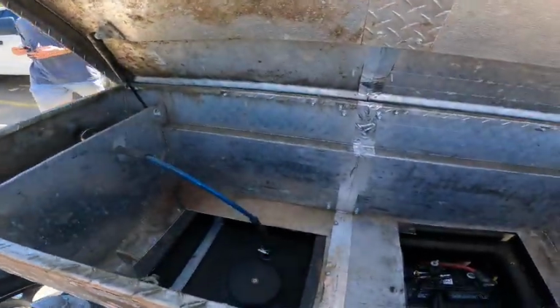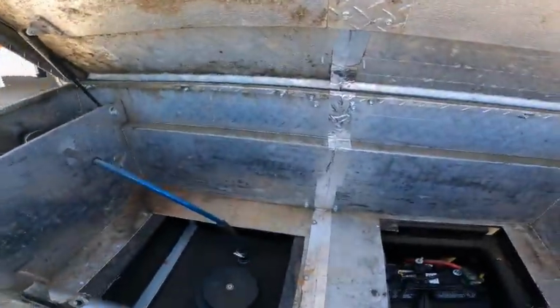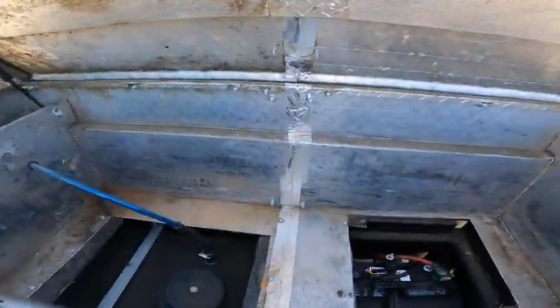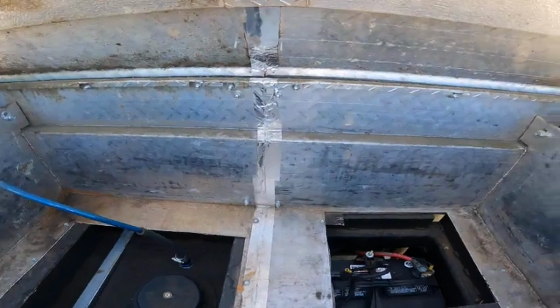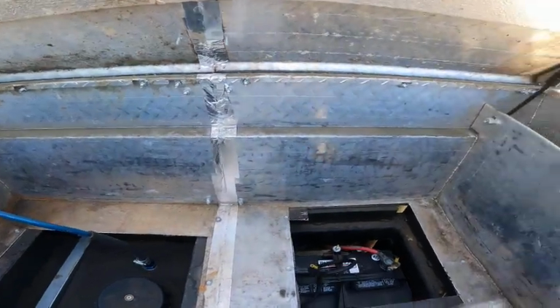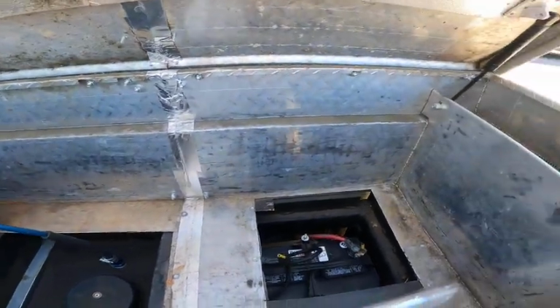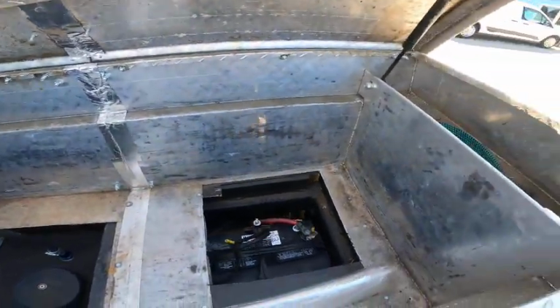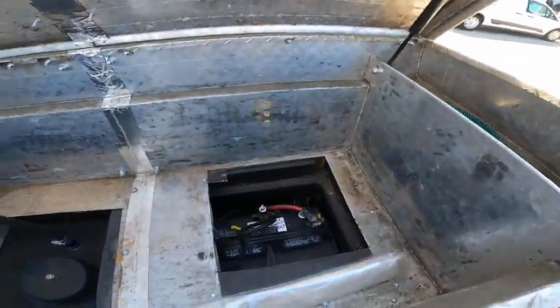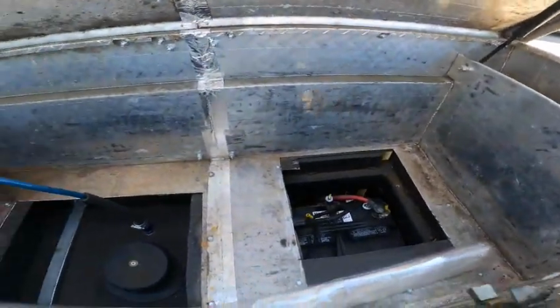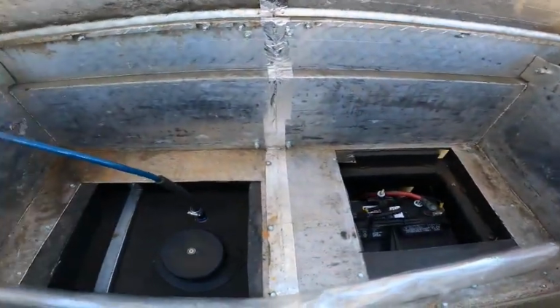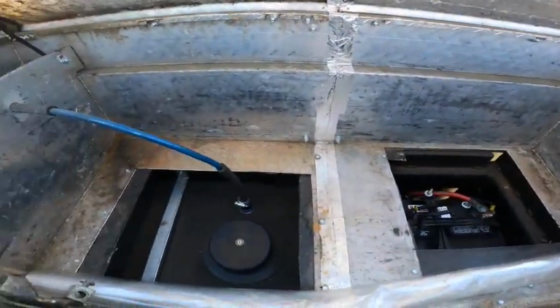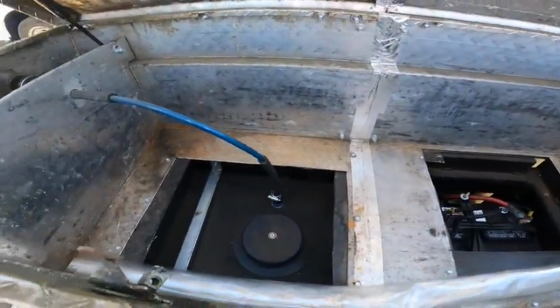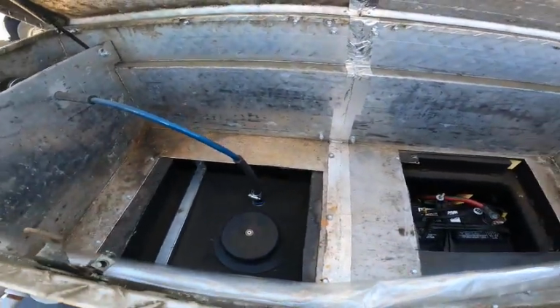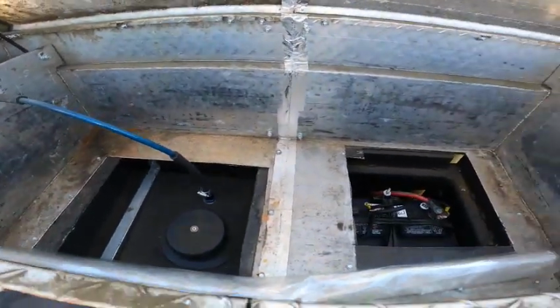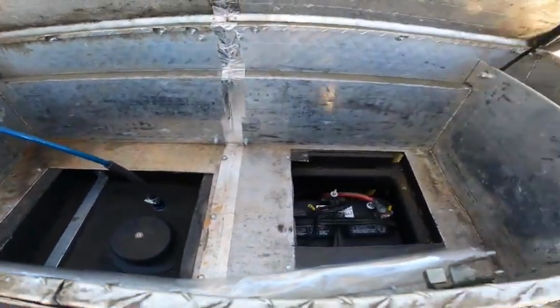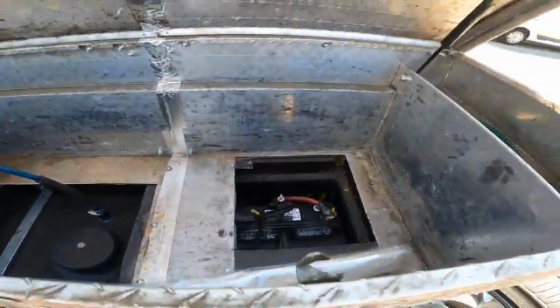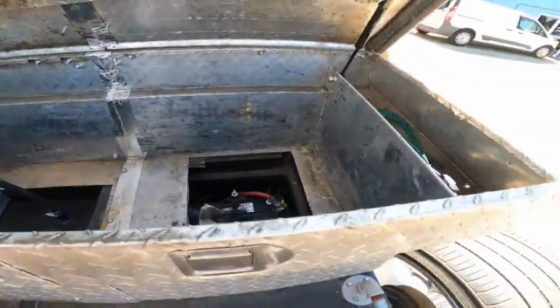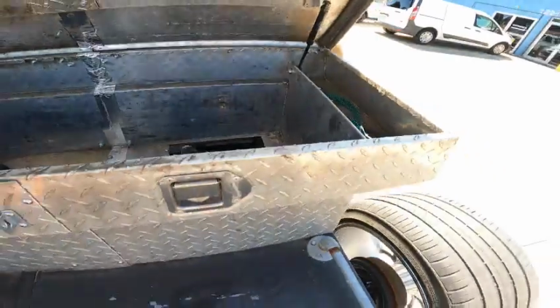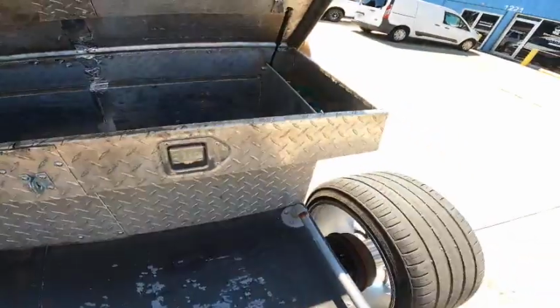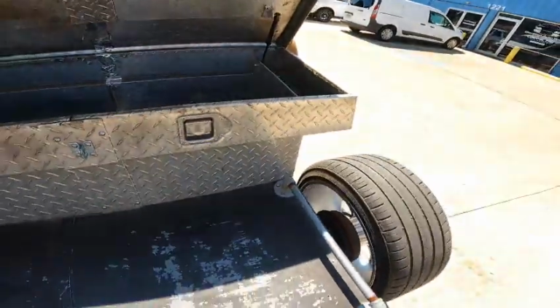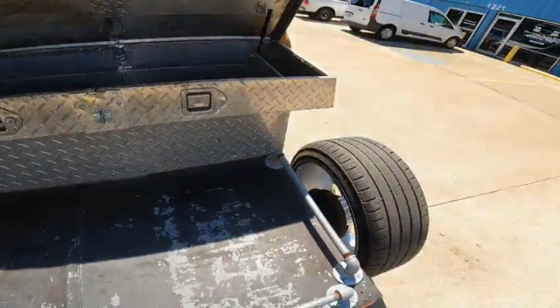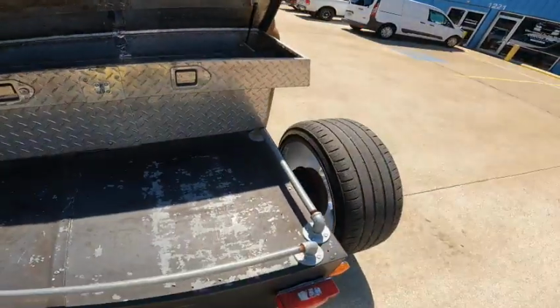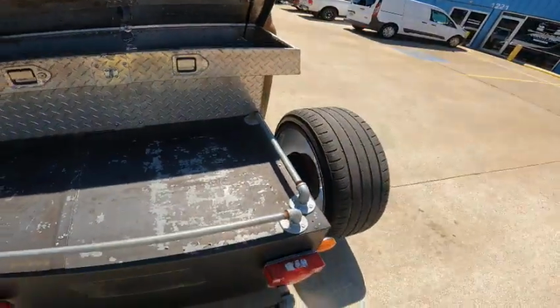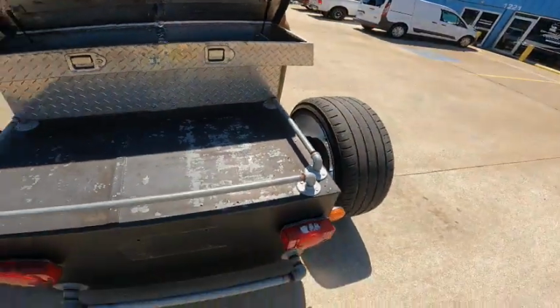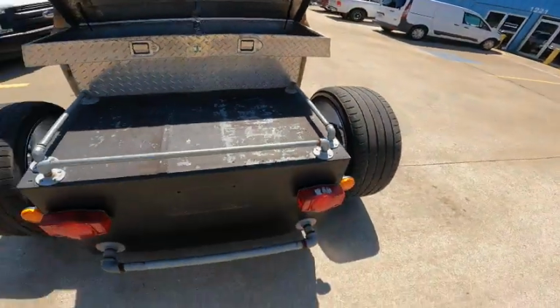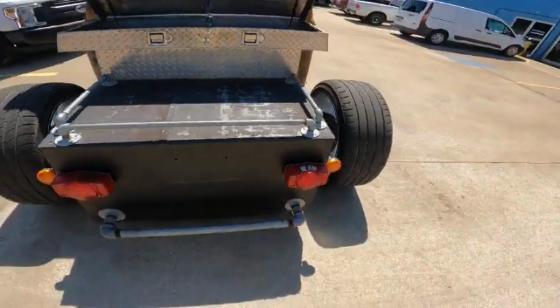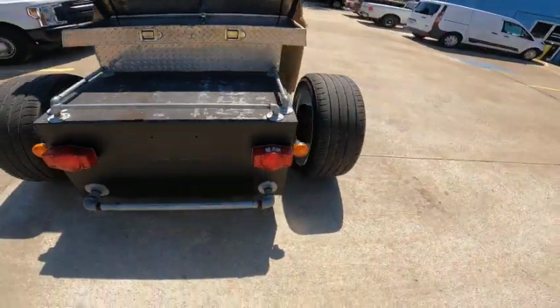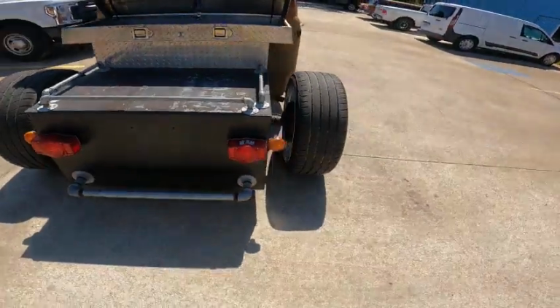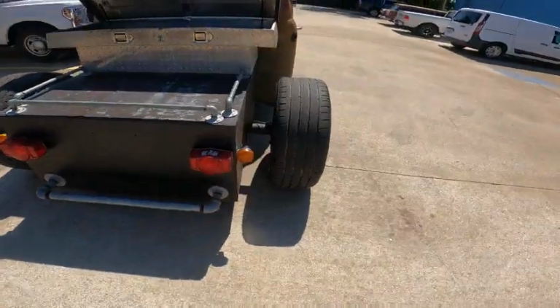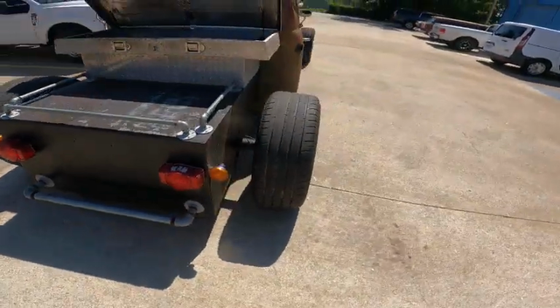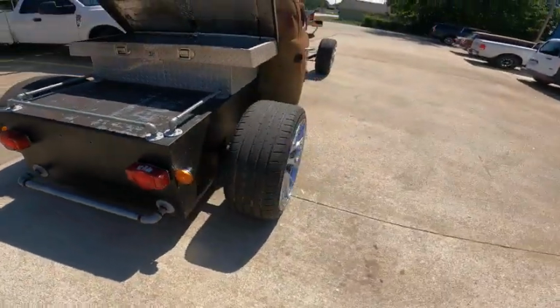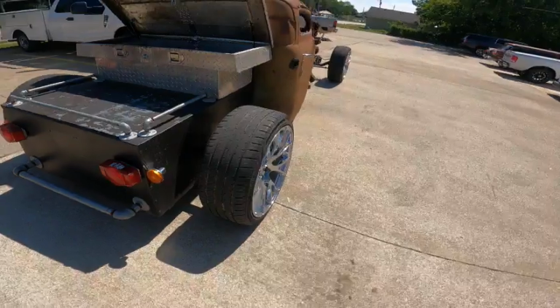This is the battery and the fuel cell in there — that's kind of neat. This is a really neat truck.